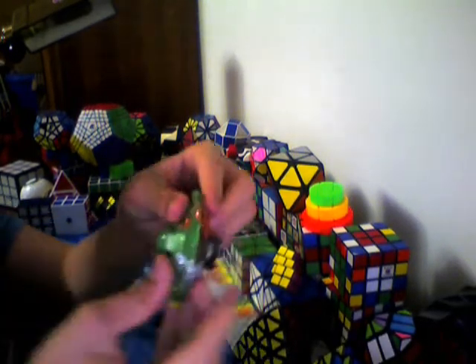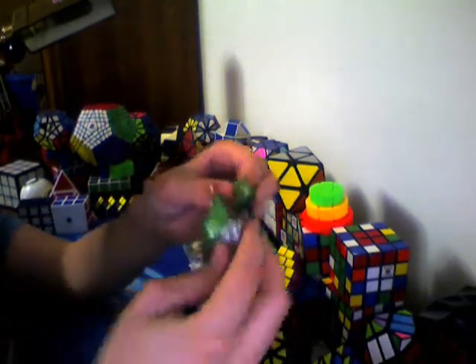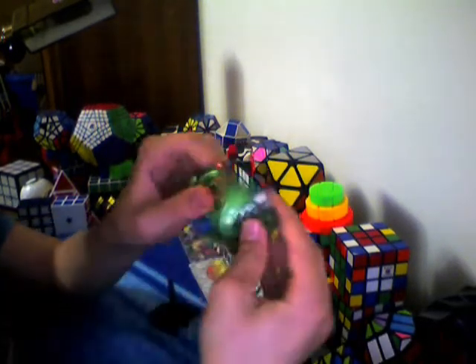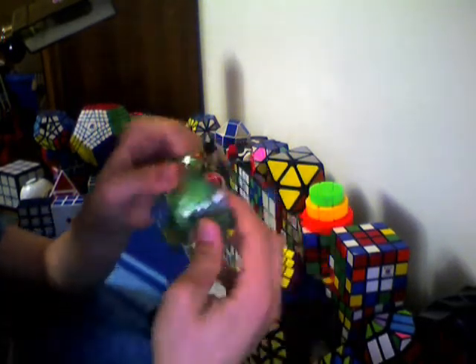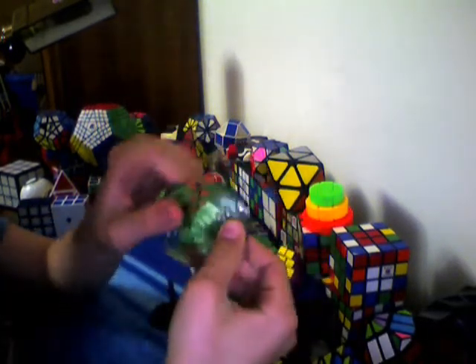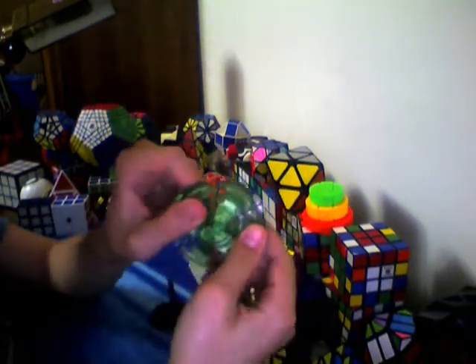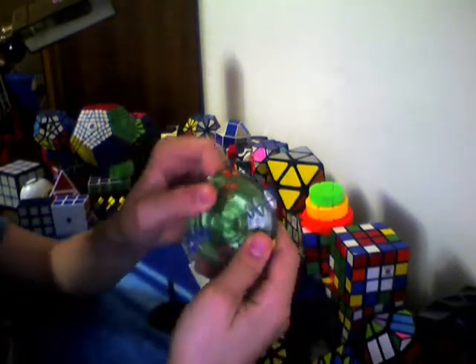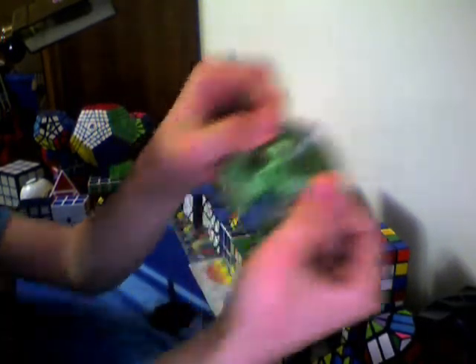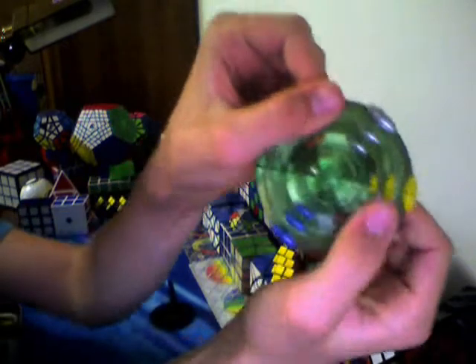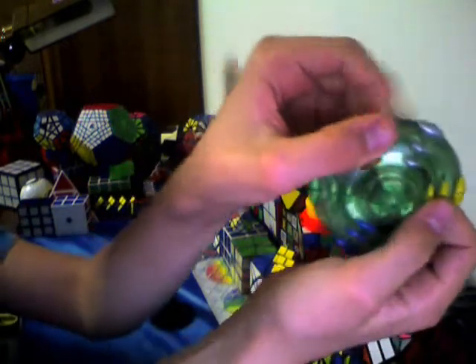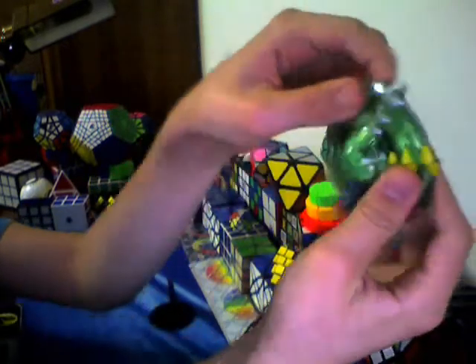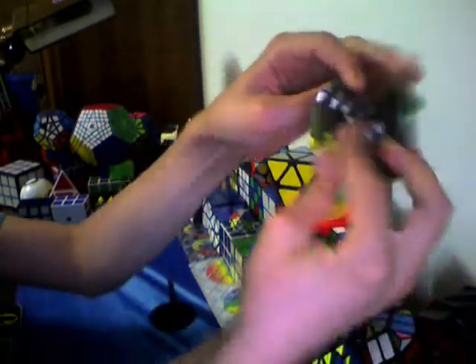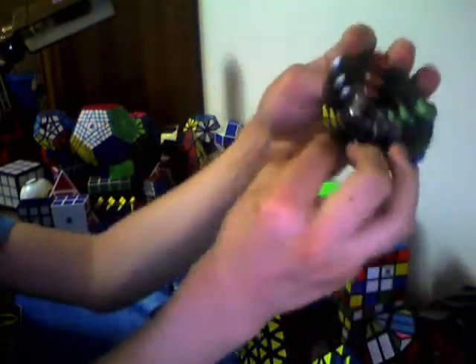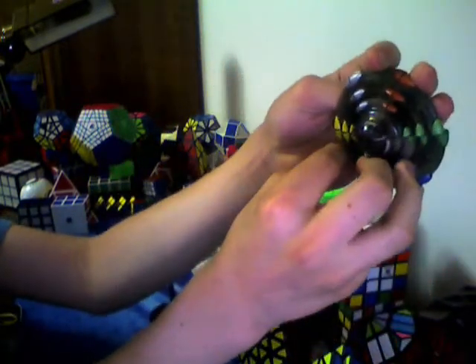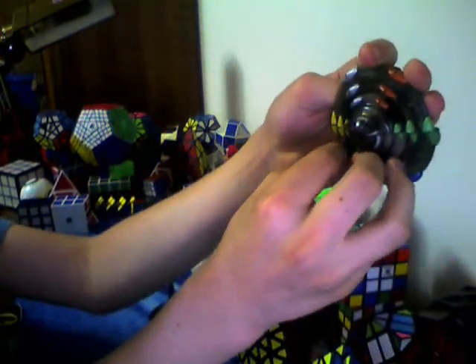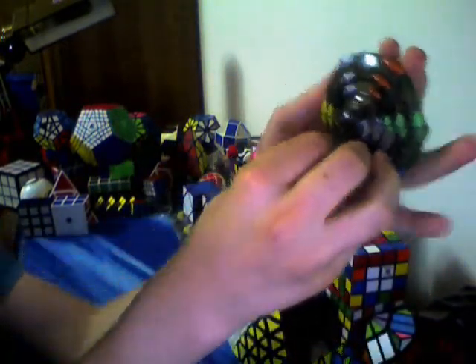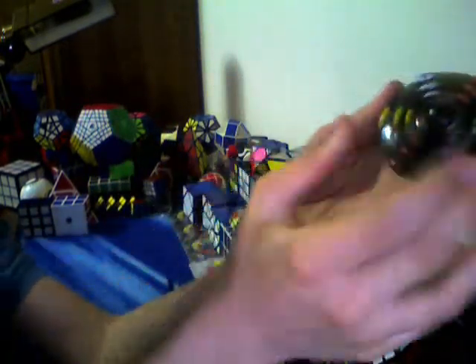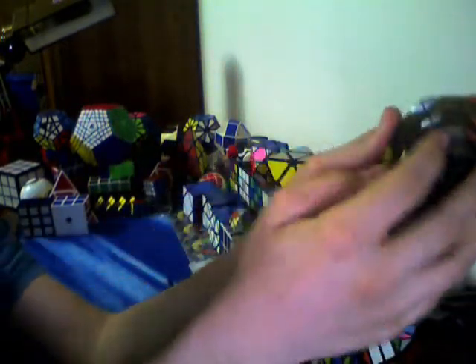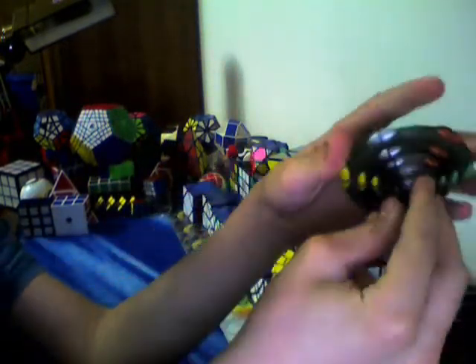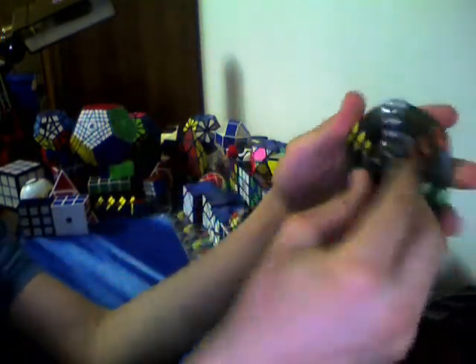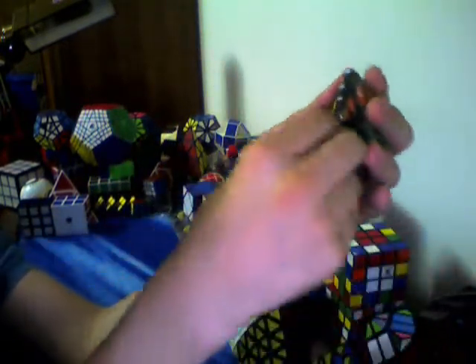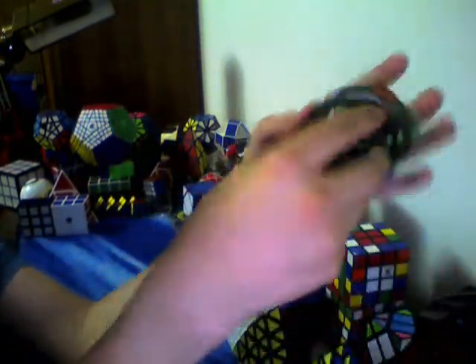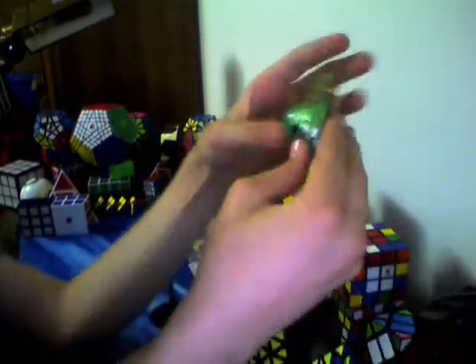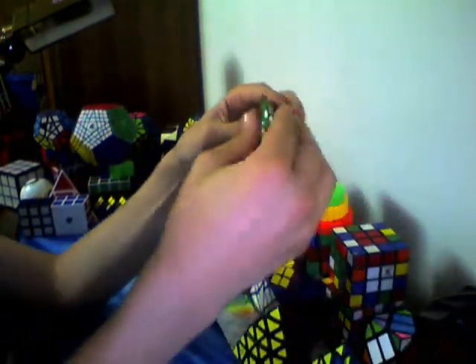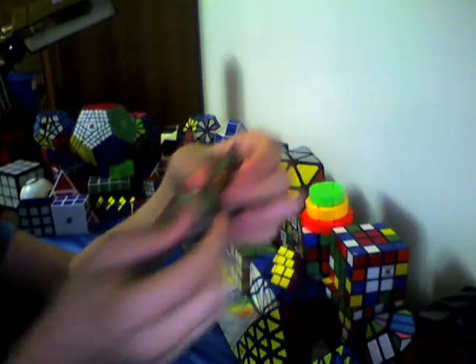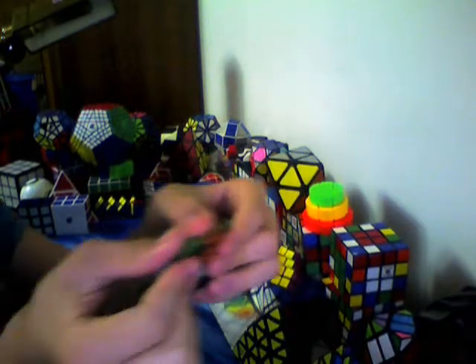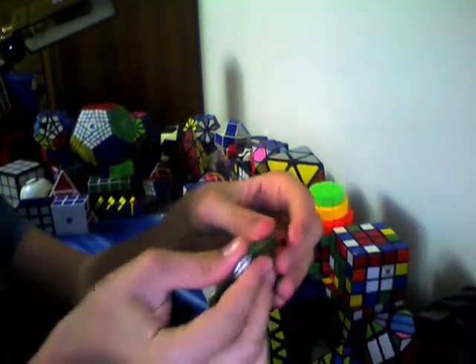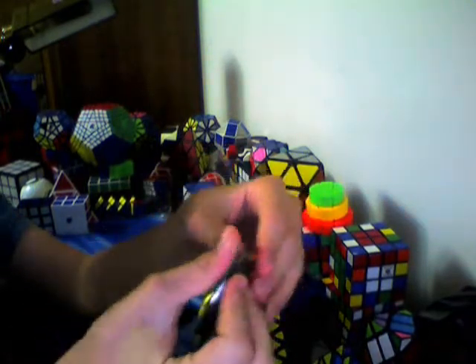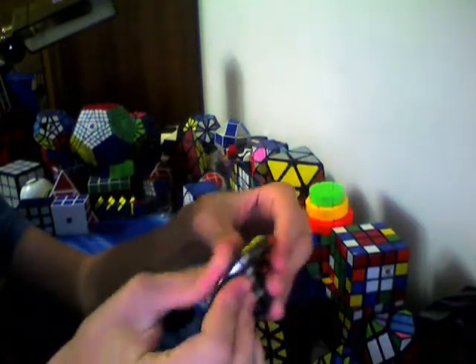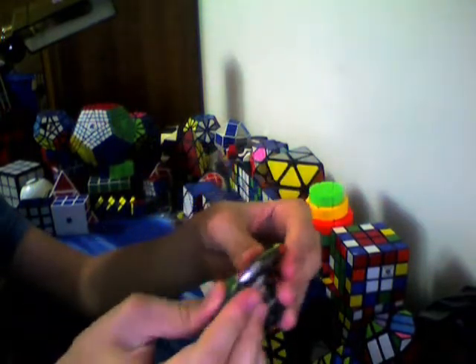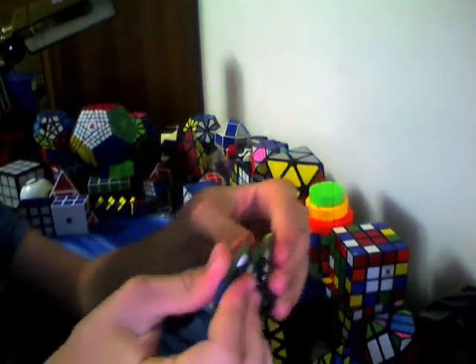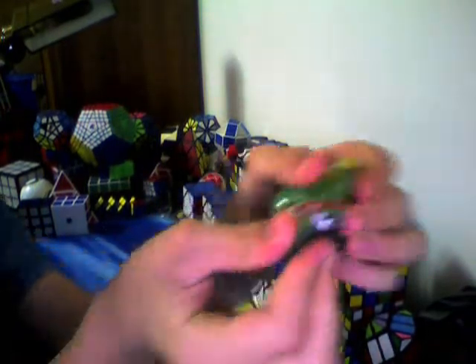It flips on every line there. It has a green side and a black or gray side. It also spins like this.